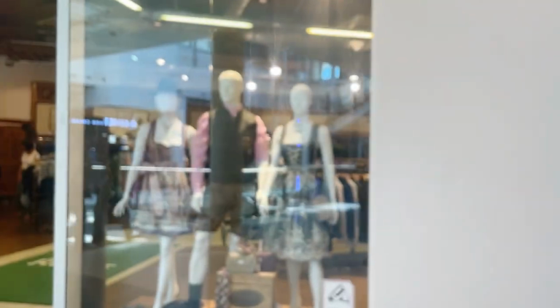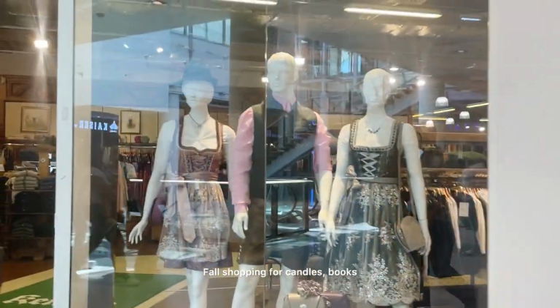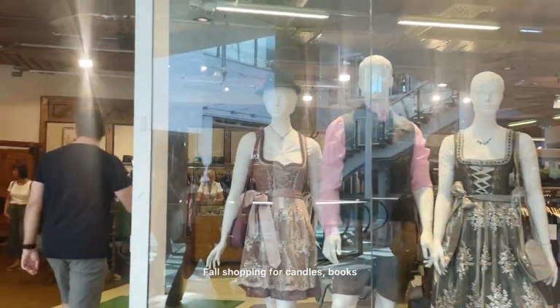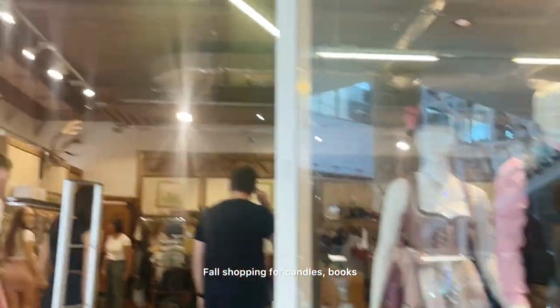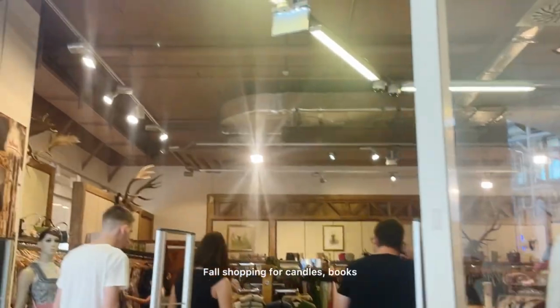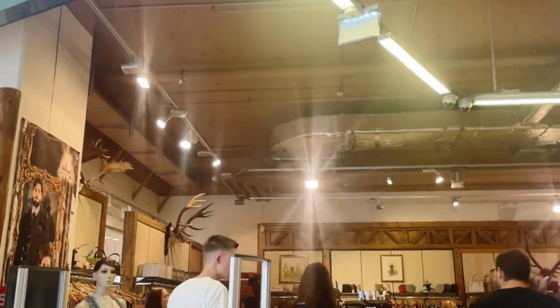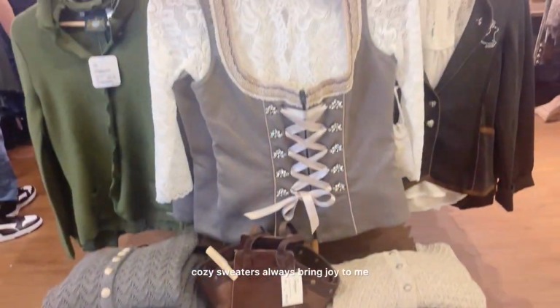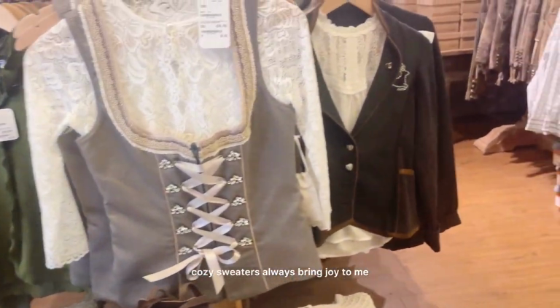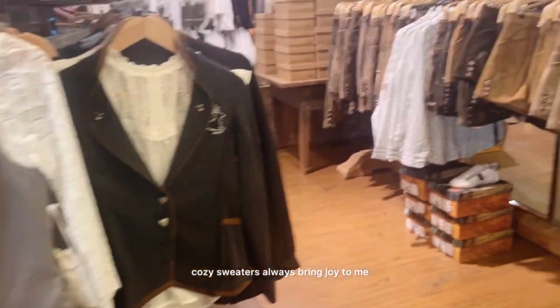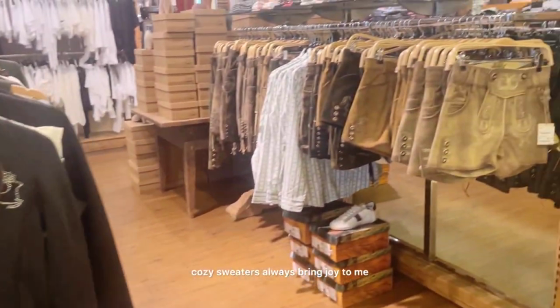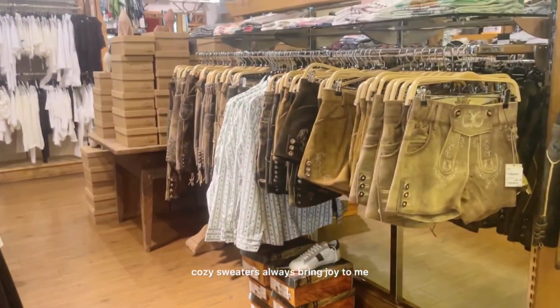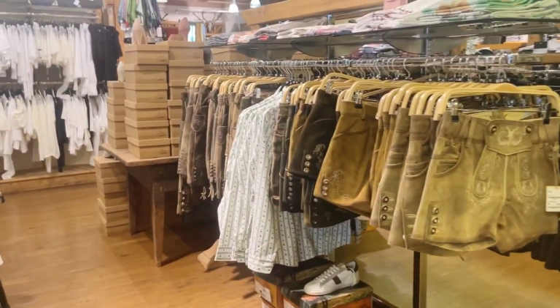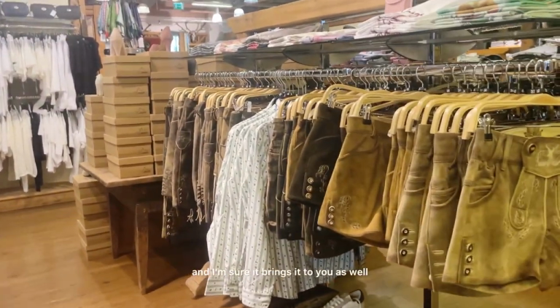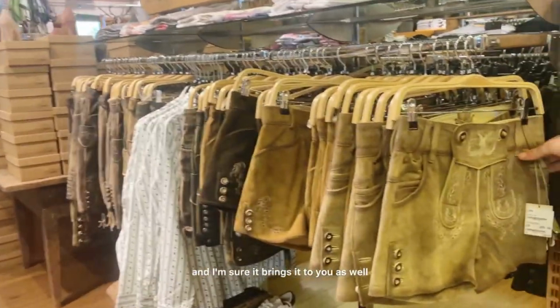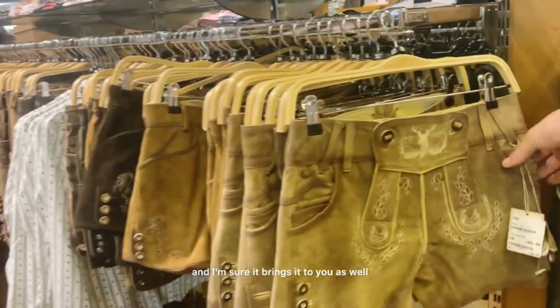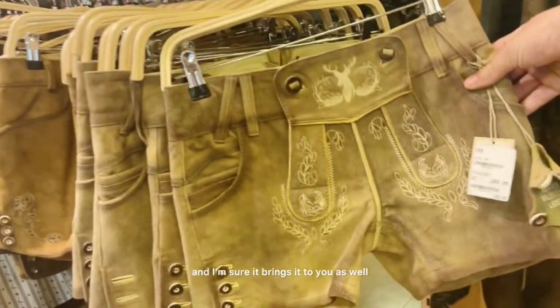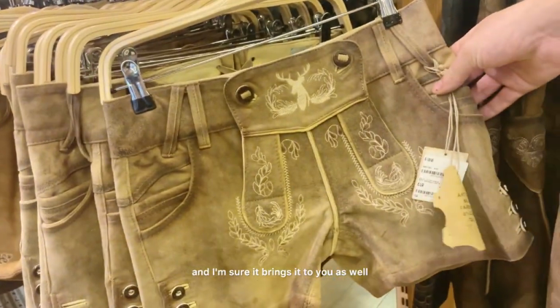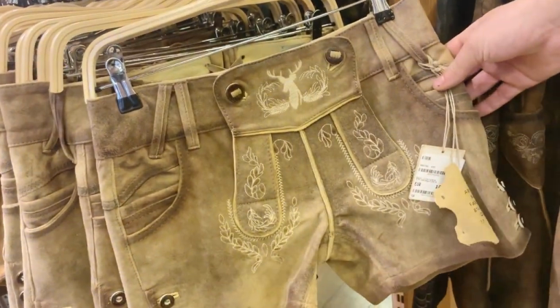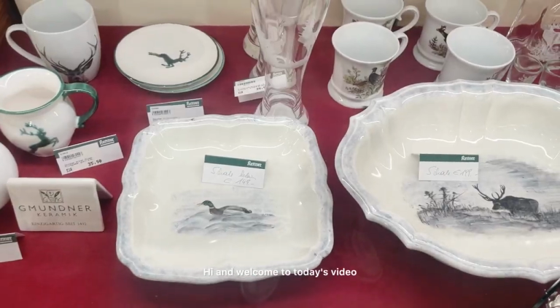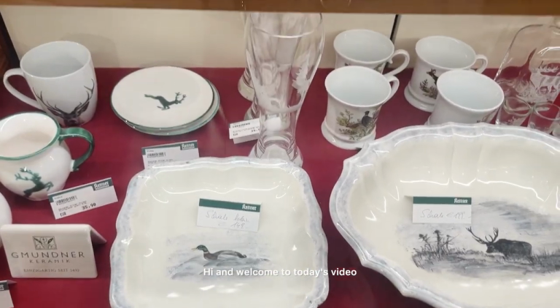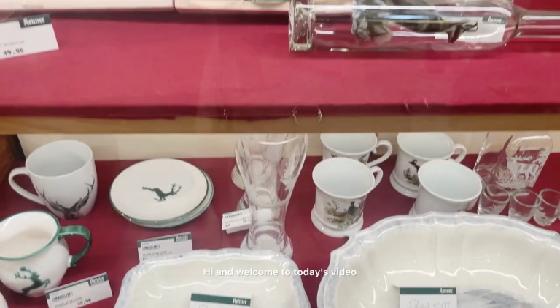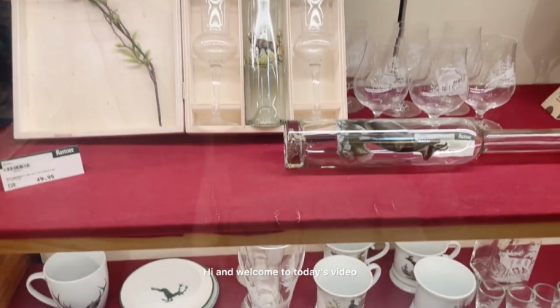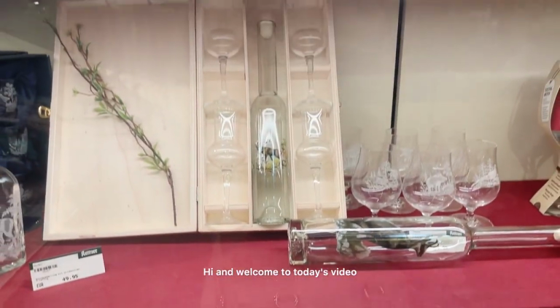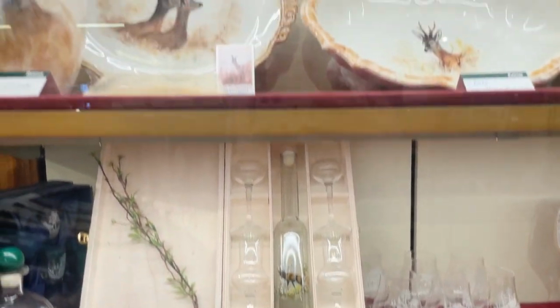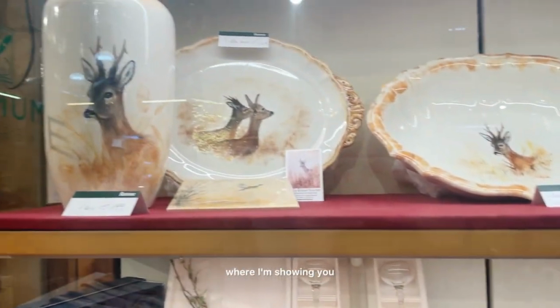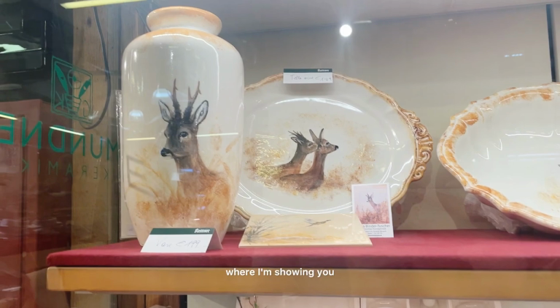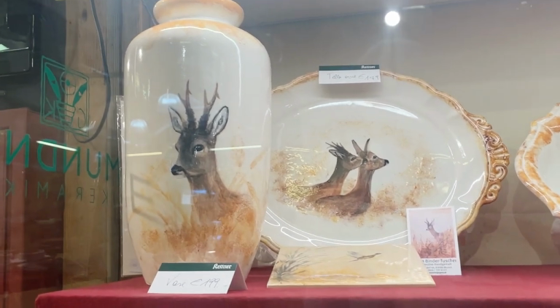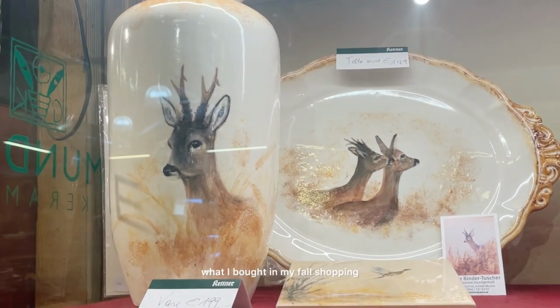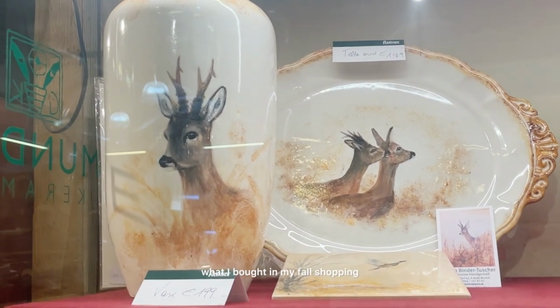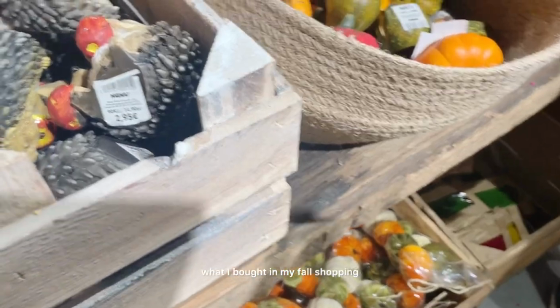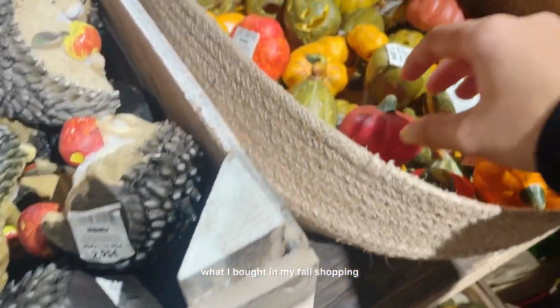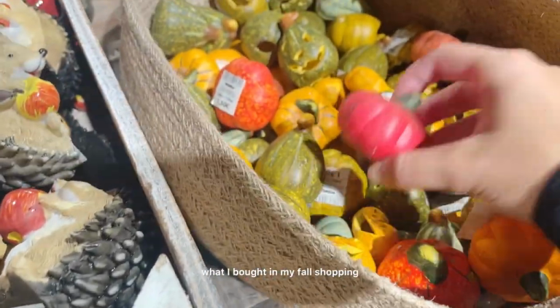Fall shopping for candles, books, and cozy sweaters always brings joy to me, and I'm sure it brings it to you as well. Hi and welcome to today's video where I'm showing you what I bought in my fall shopping.